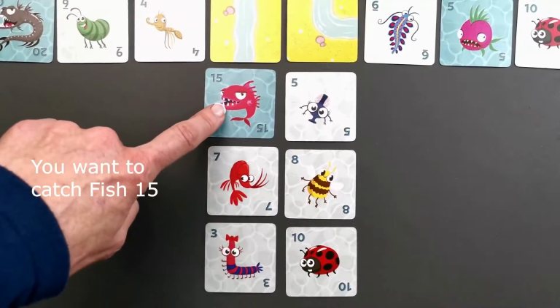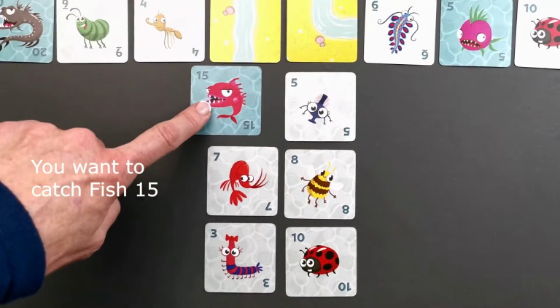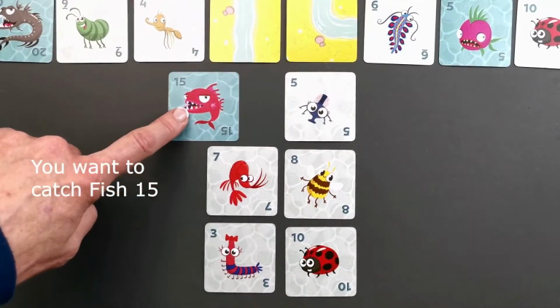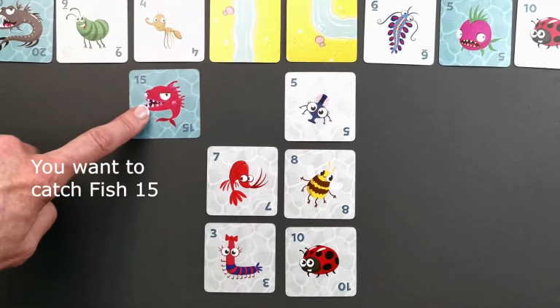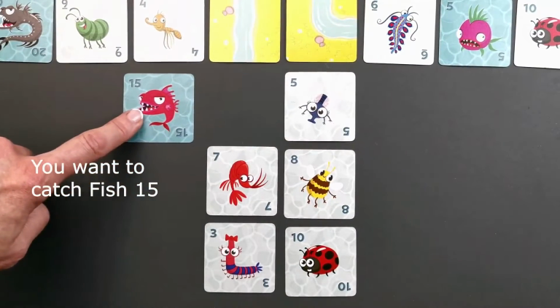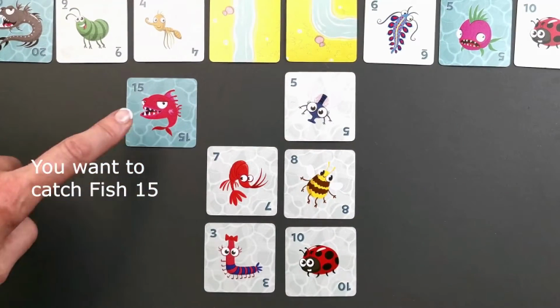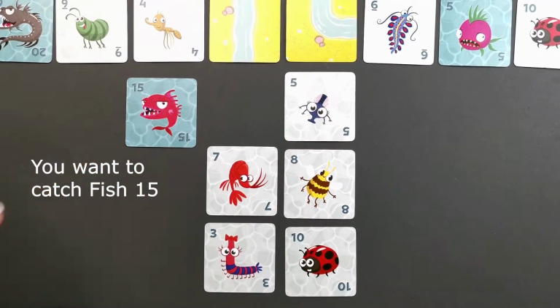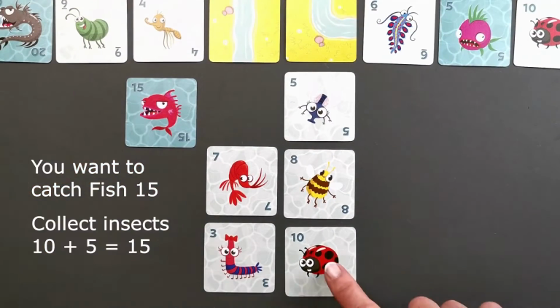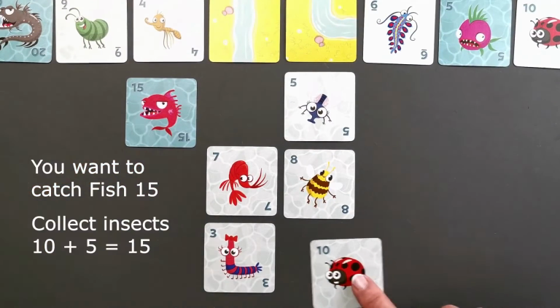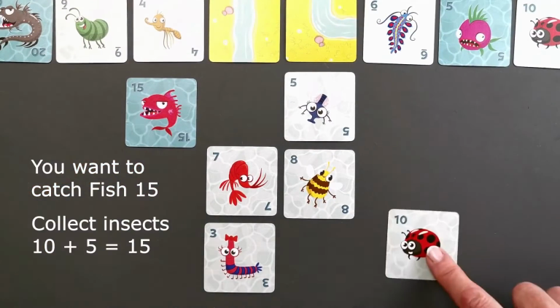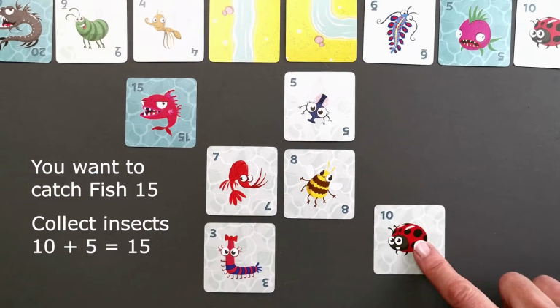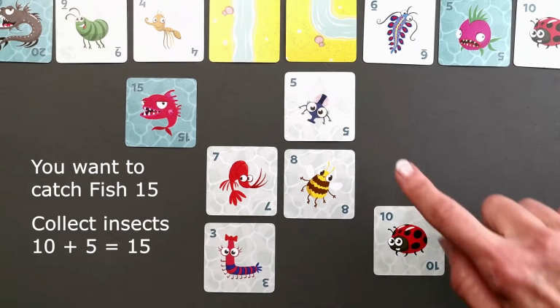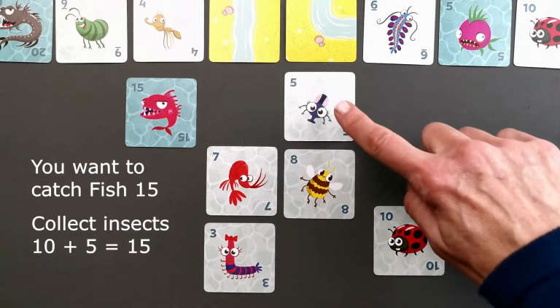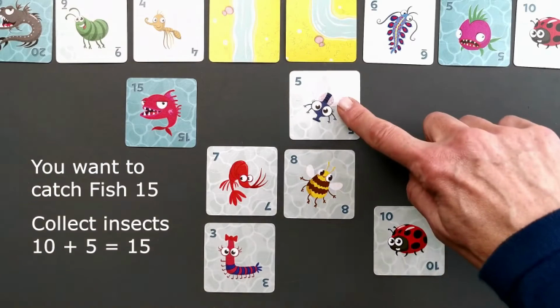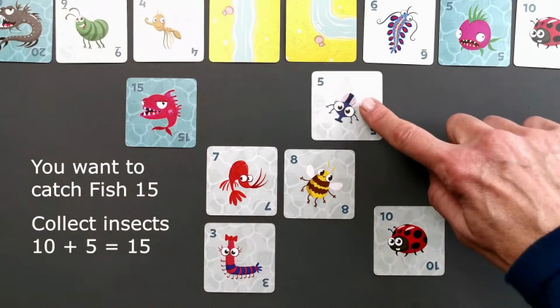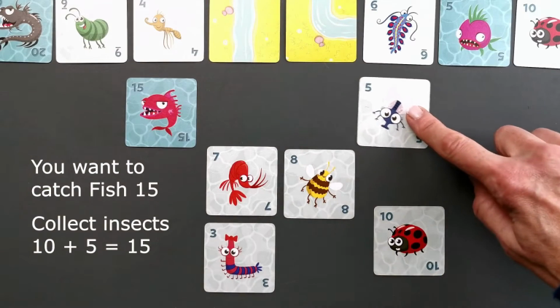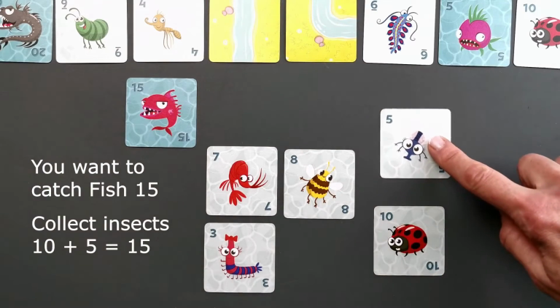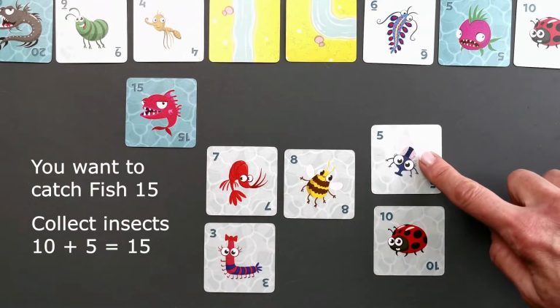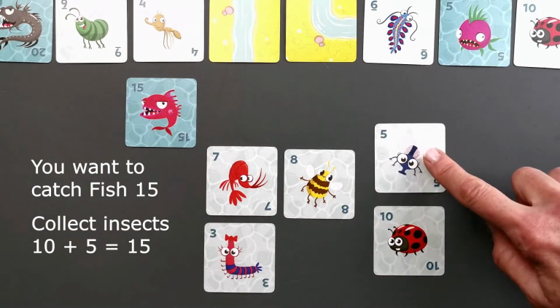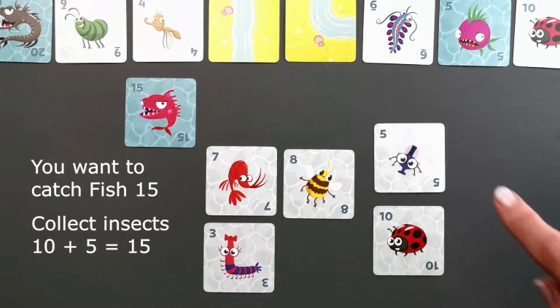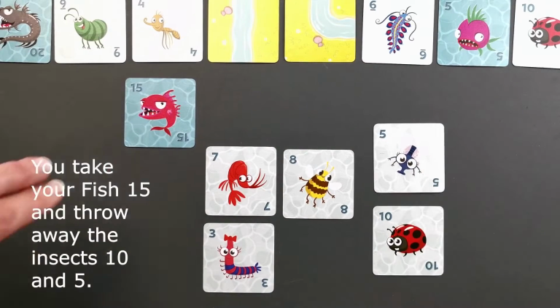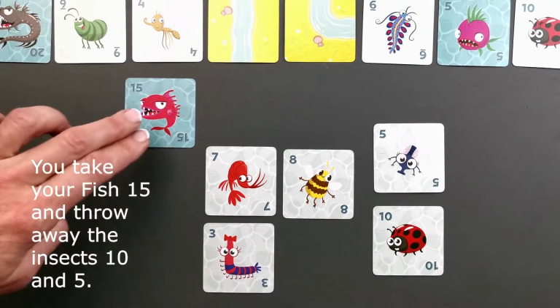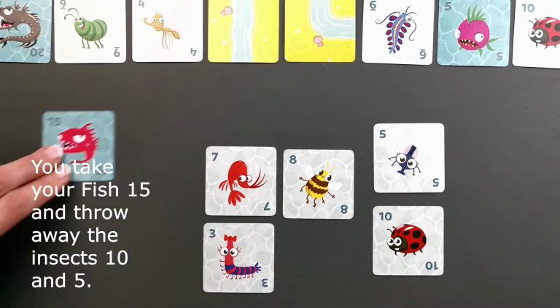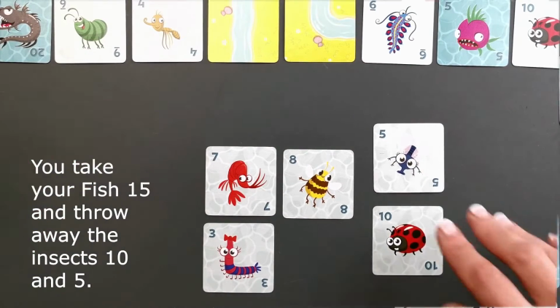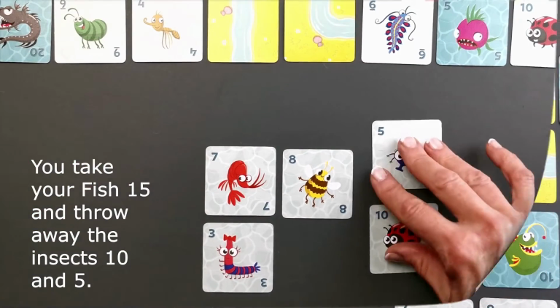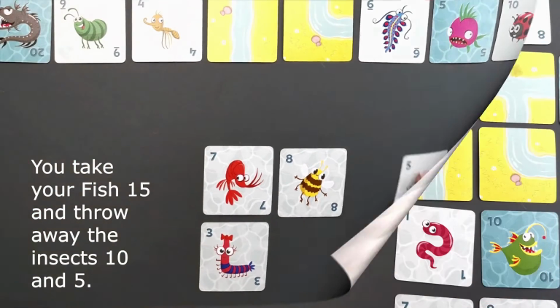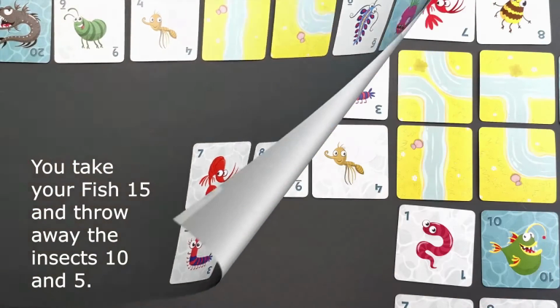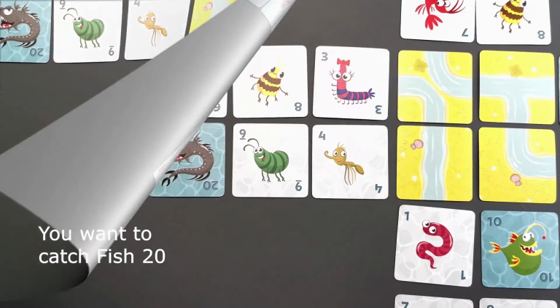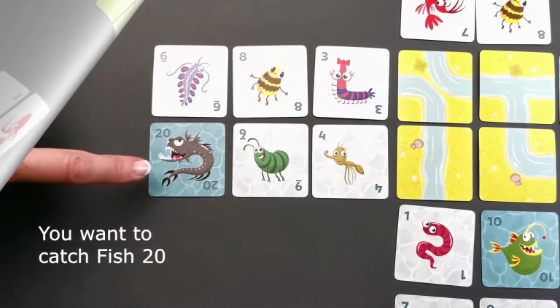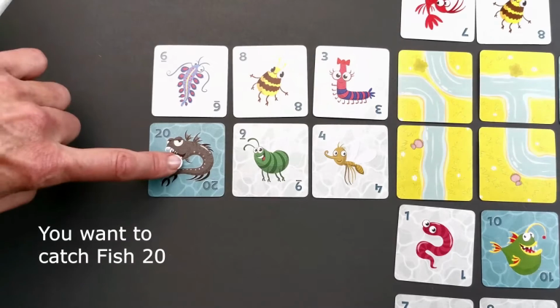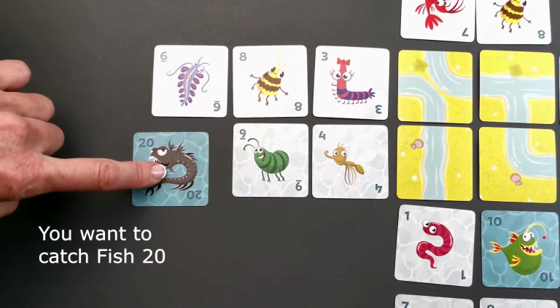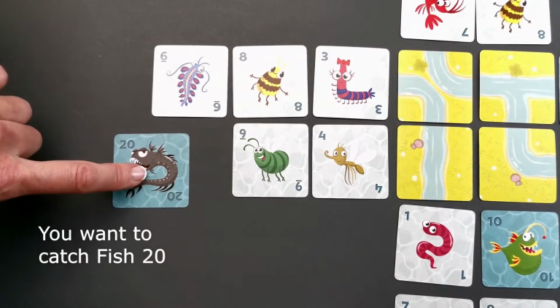You want to catch fish 15. You collect insect 10 plus 5, which equals 15. You take your fish 15 and throw away the insects.